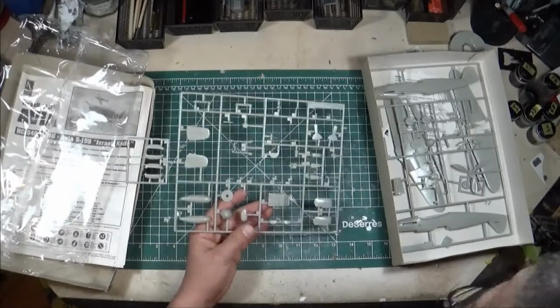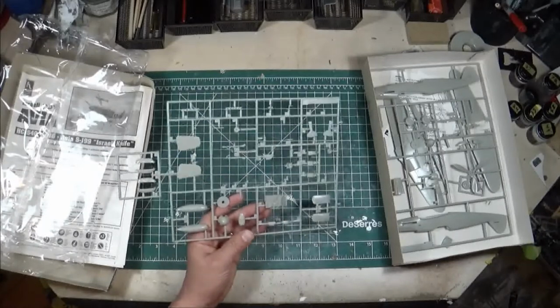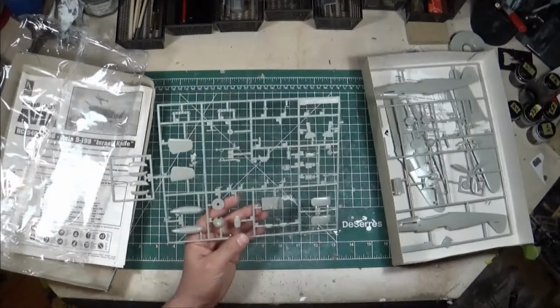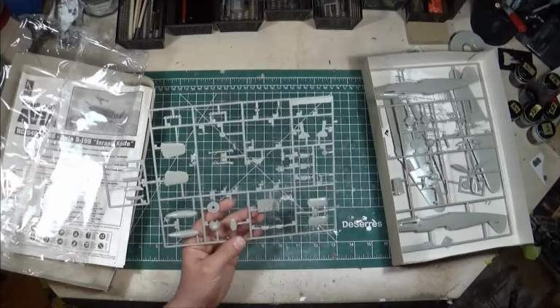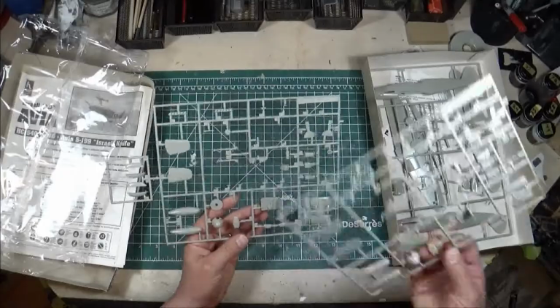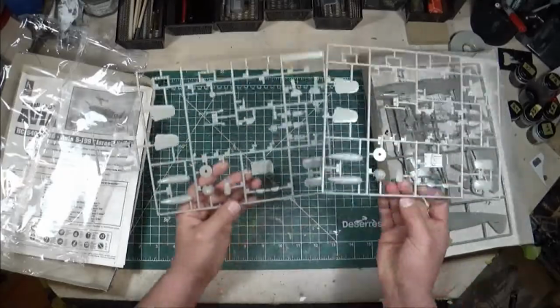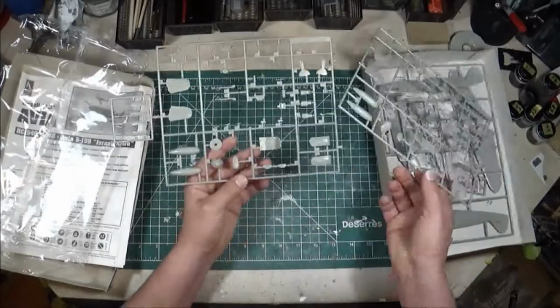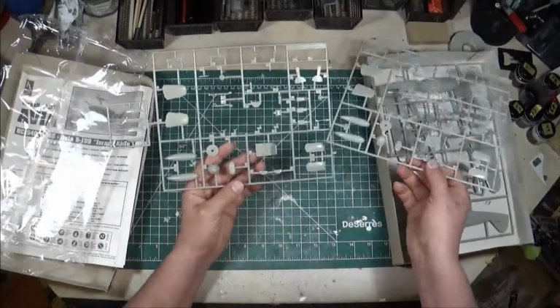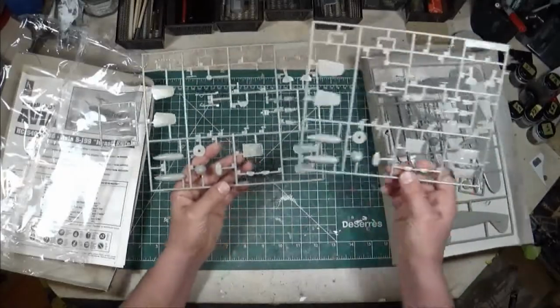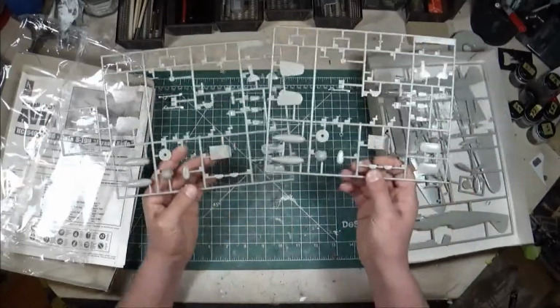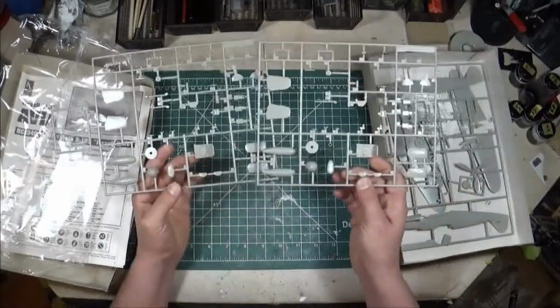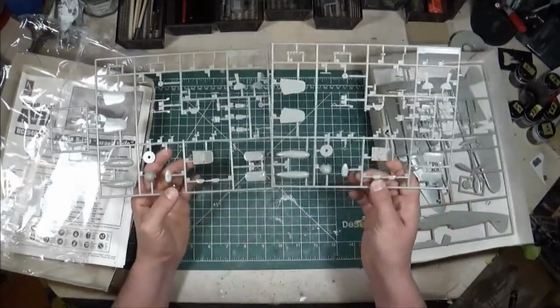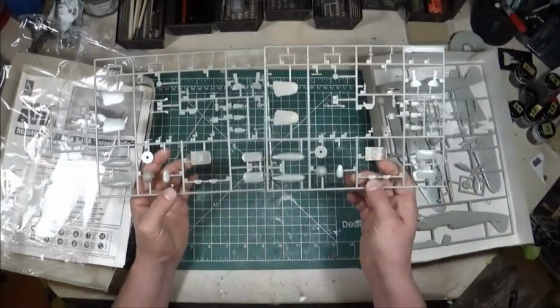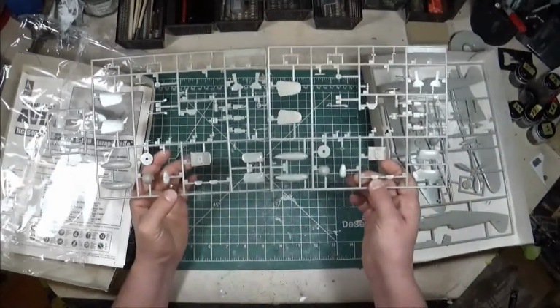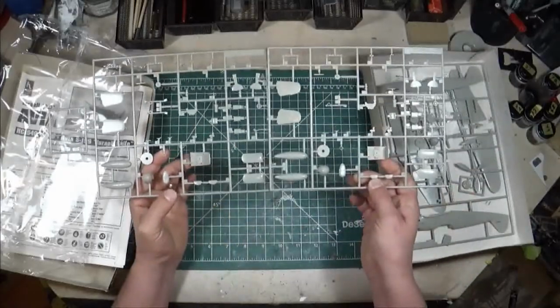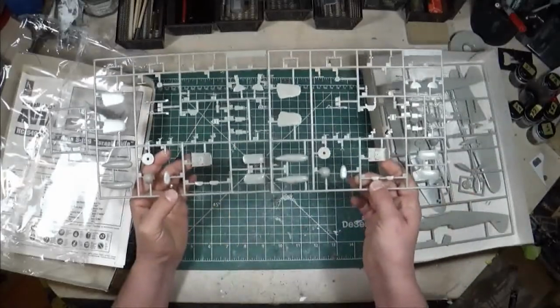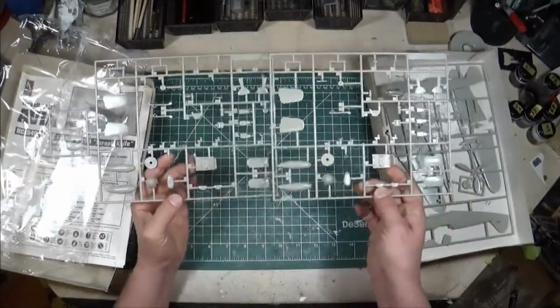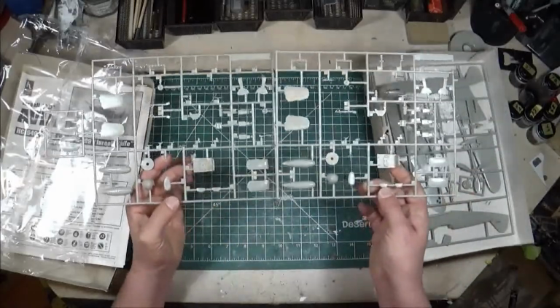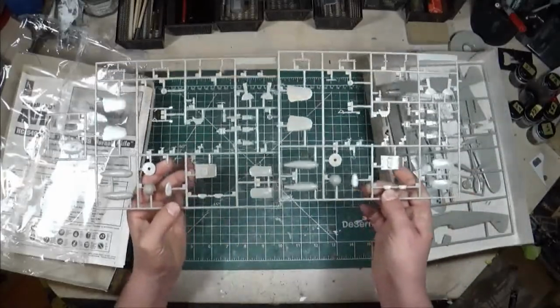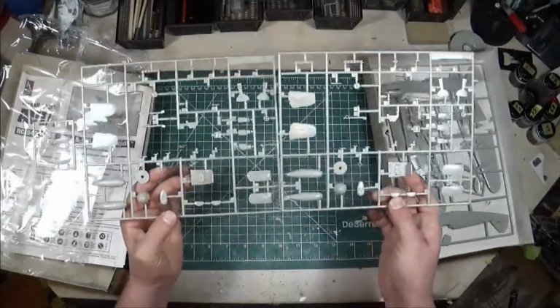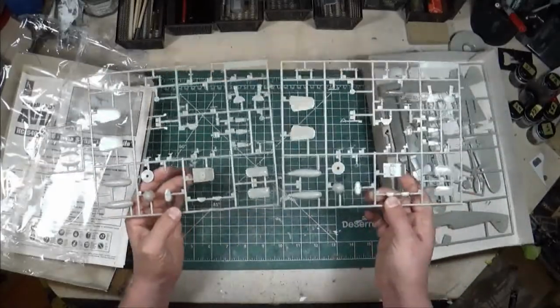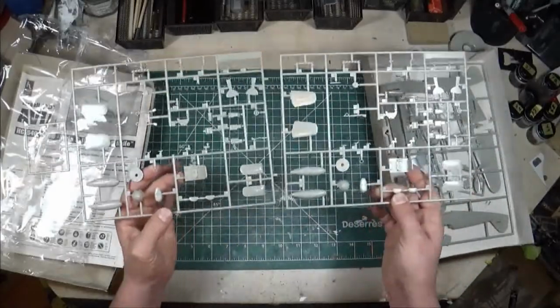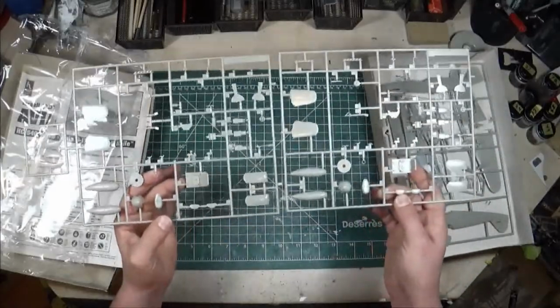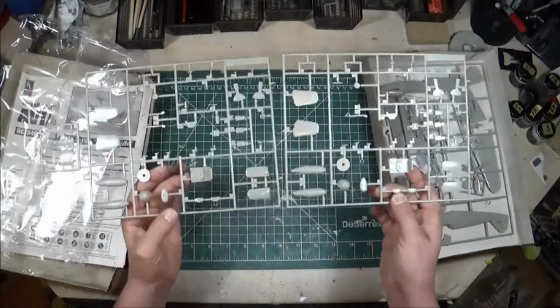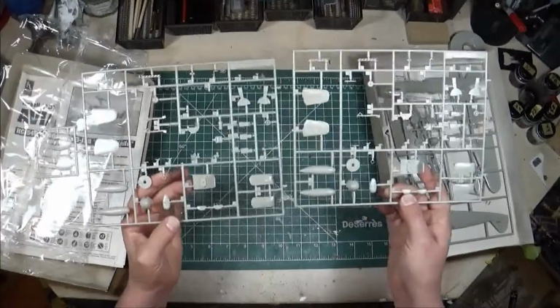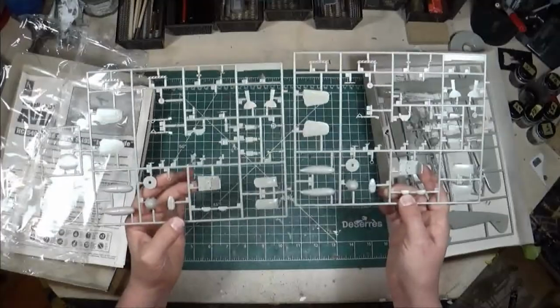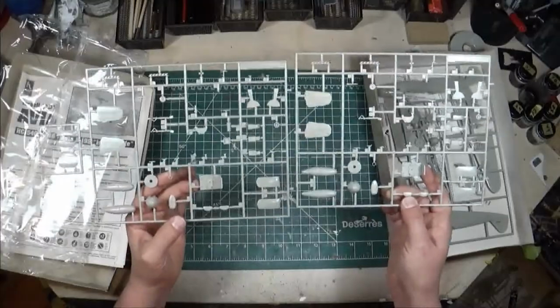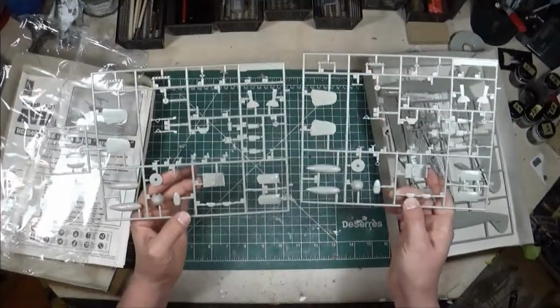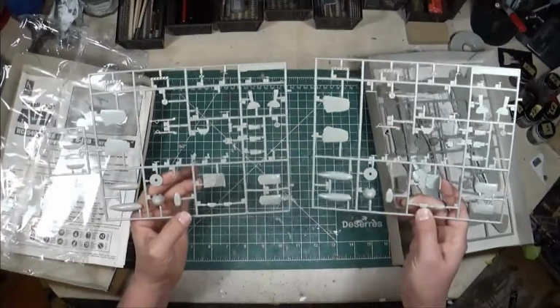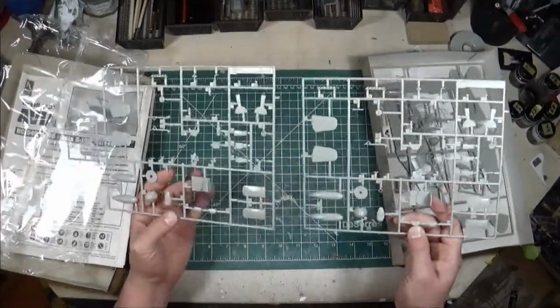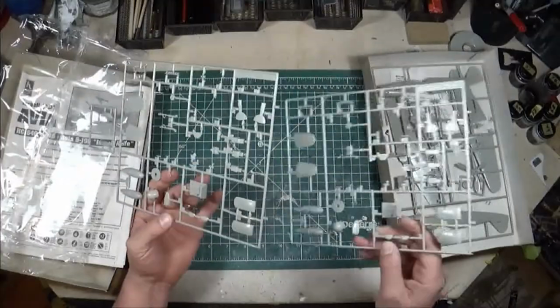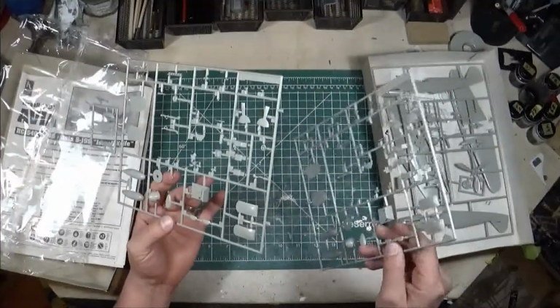Pulling out the Bouchon kit, it is exactly the same sprue because these are the common 109 sprues — and you can see there's actually a difference worth noting.